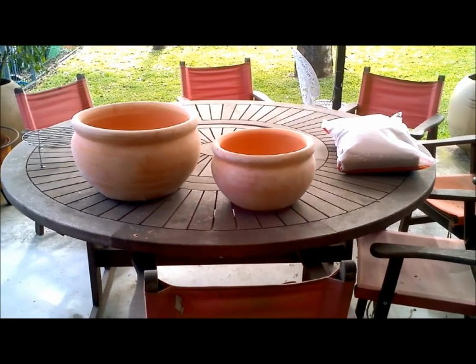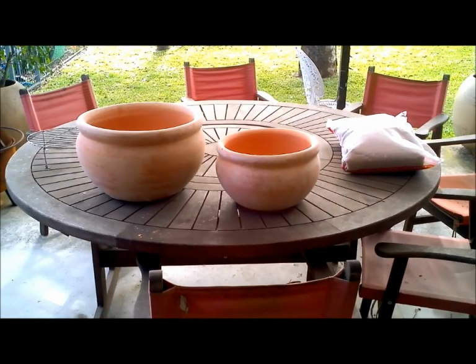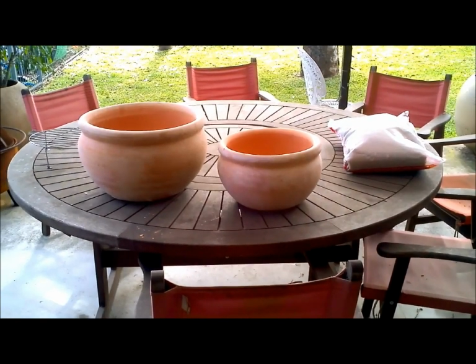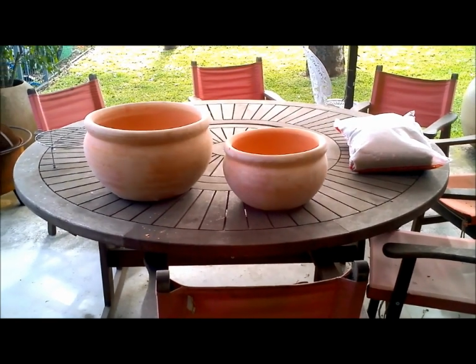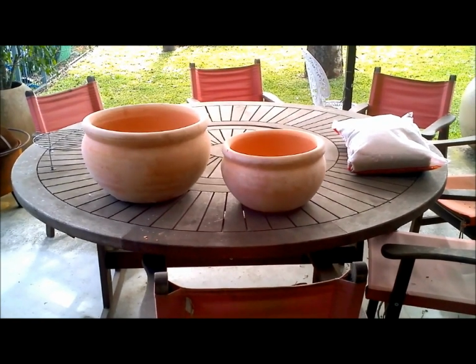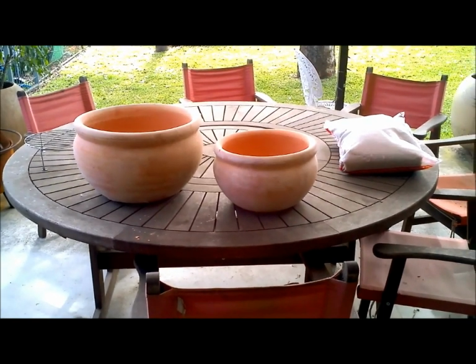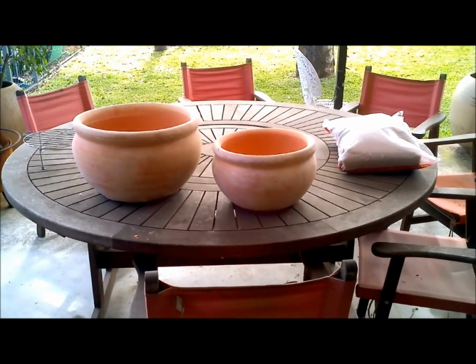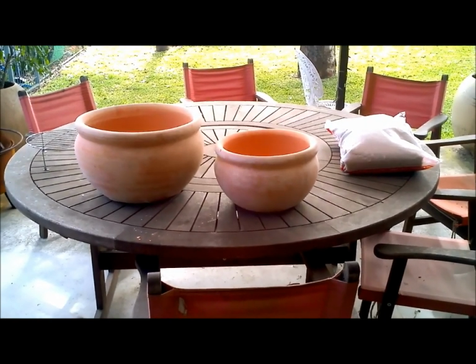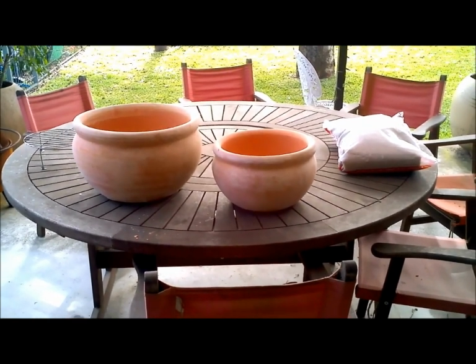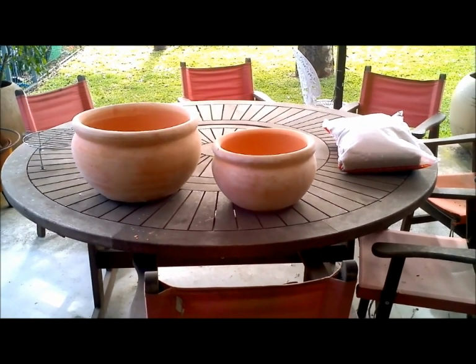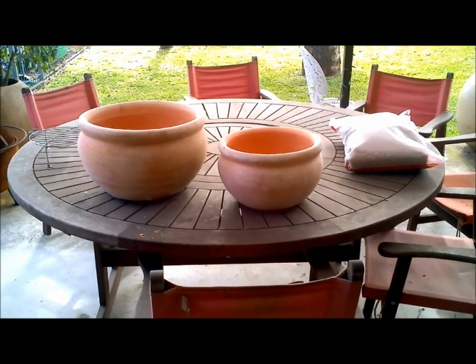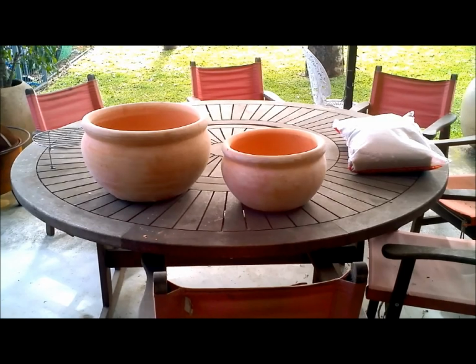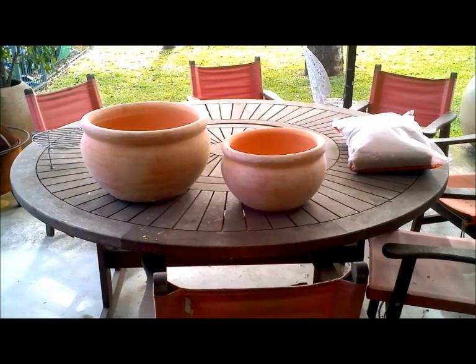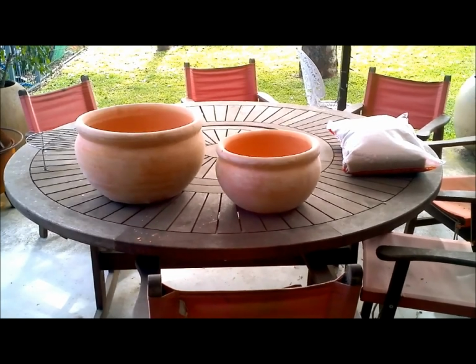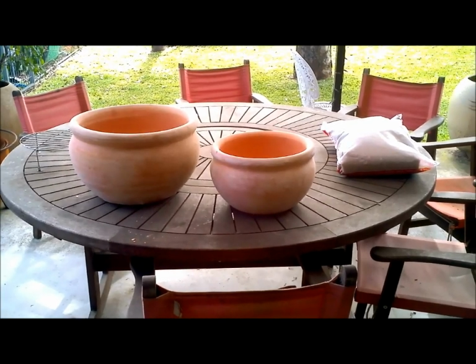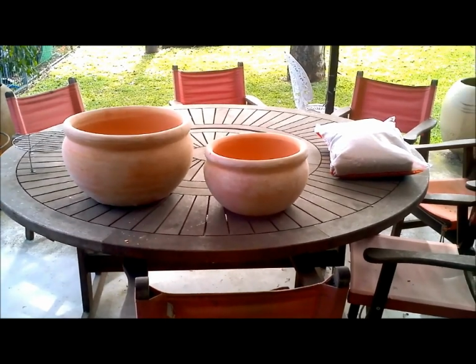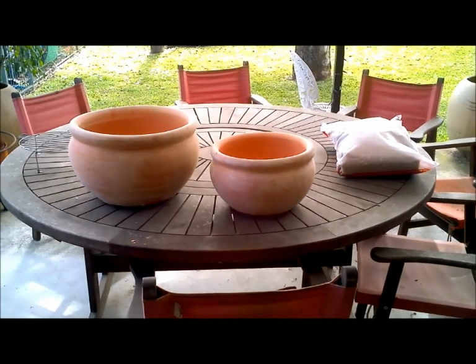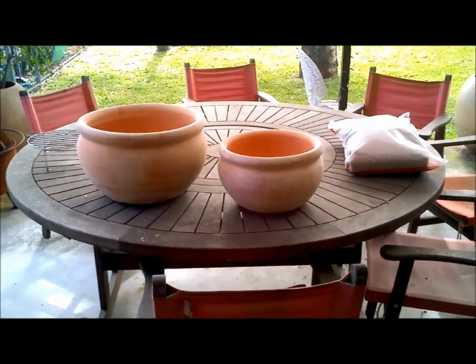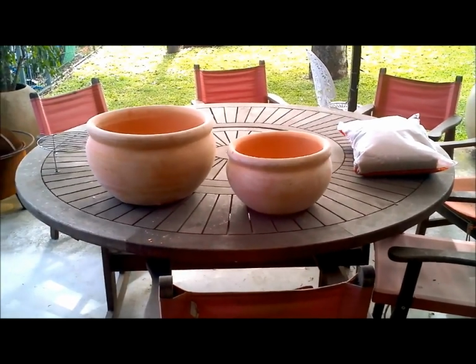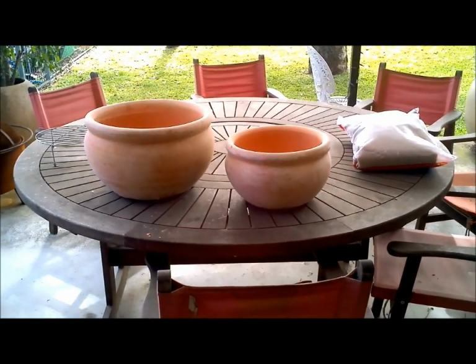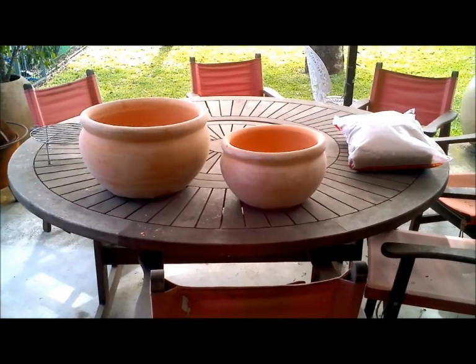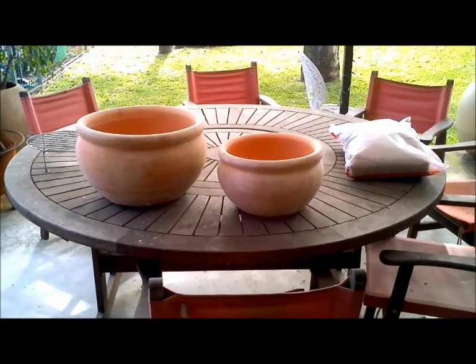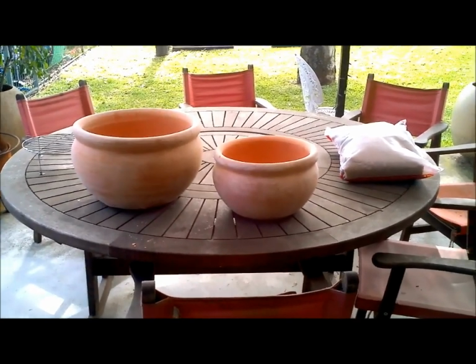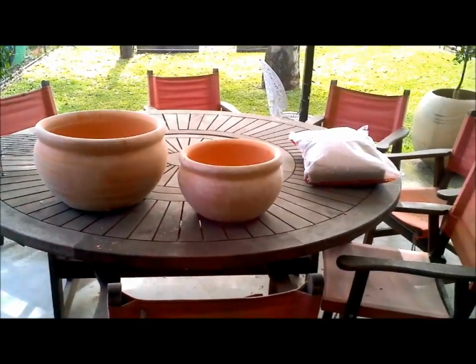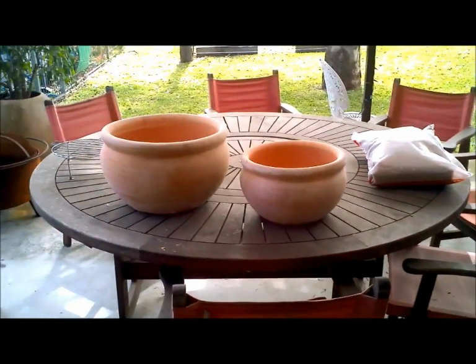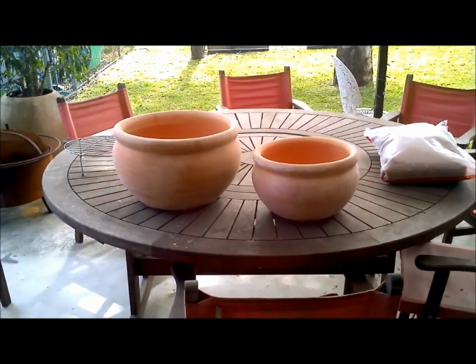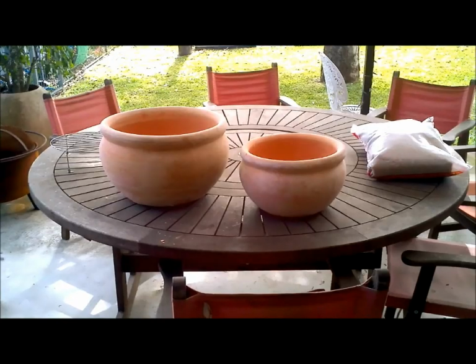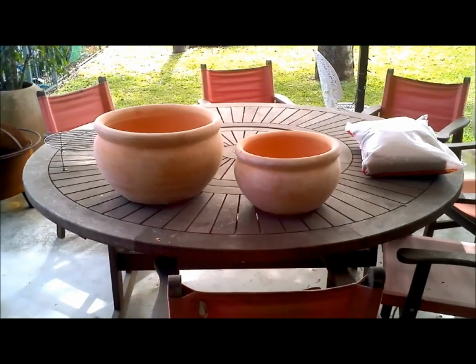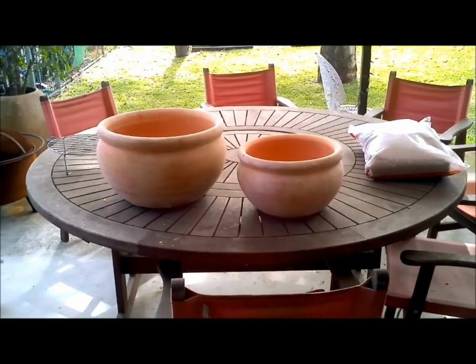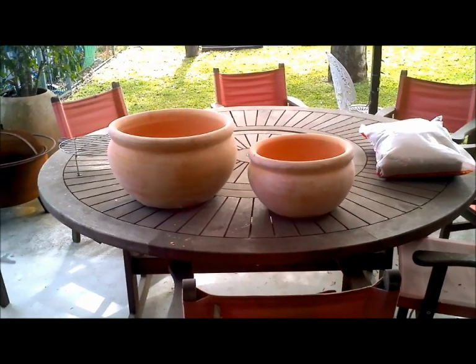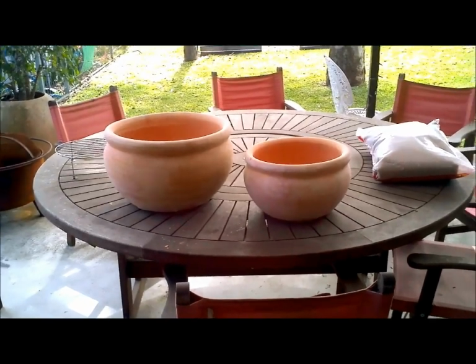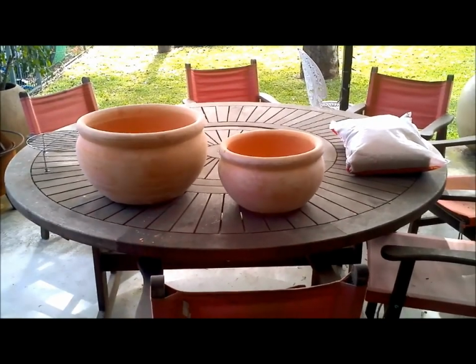G'day everybody, Ducart here. Time to assemble my first ever Zeer fridge, or pot fridge. This is an emergency fridge — it doesn't require any electricity.